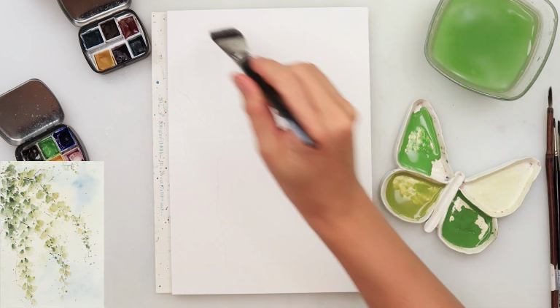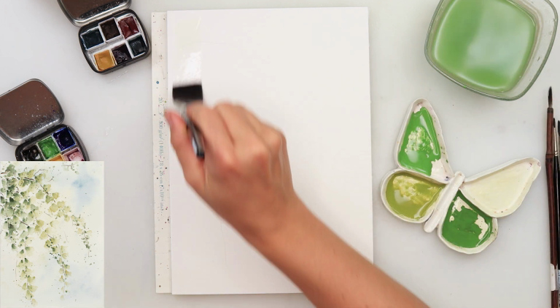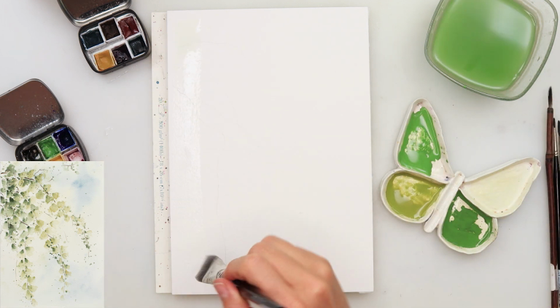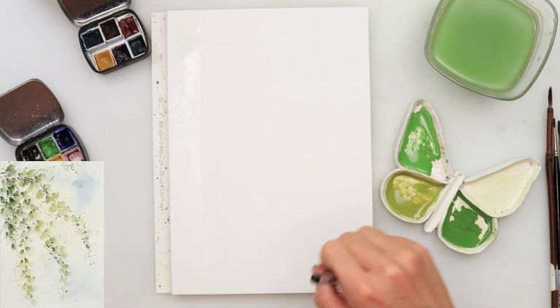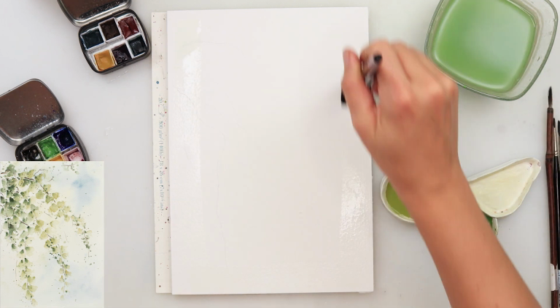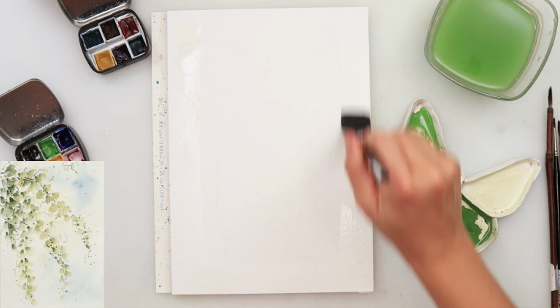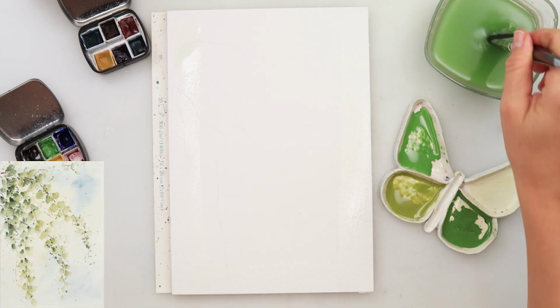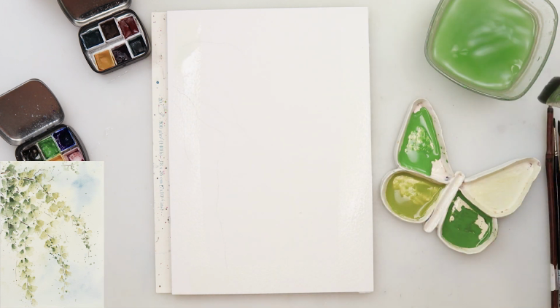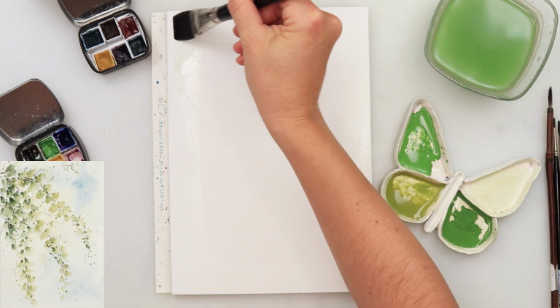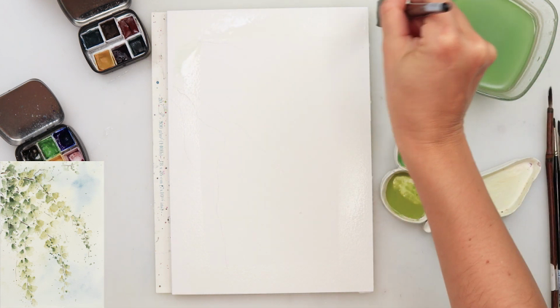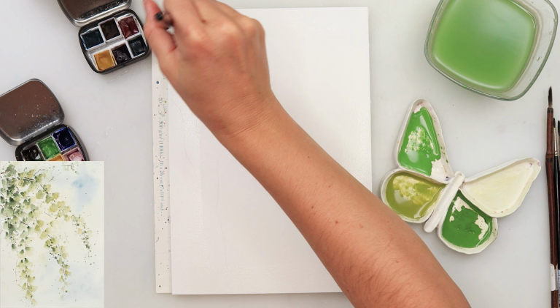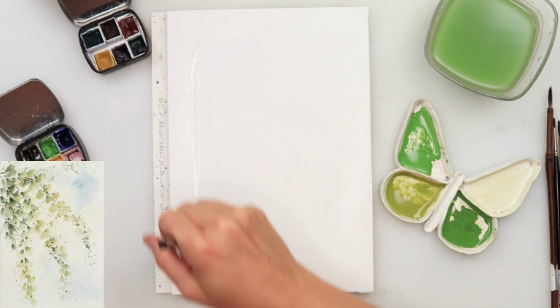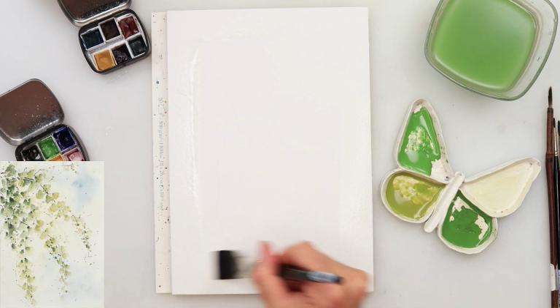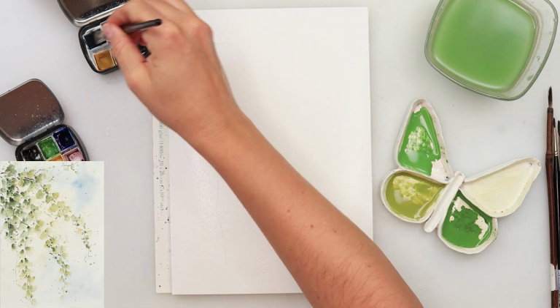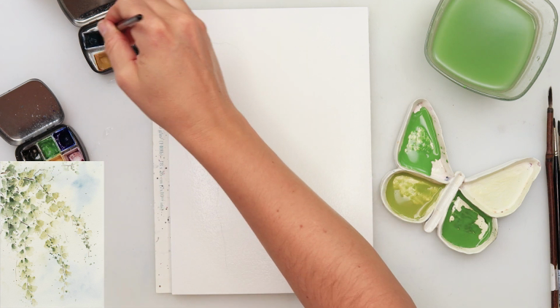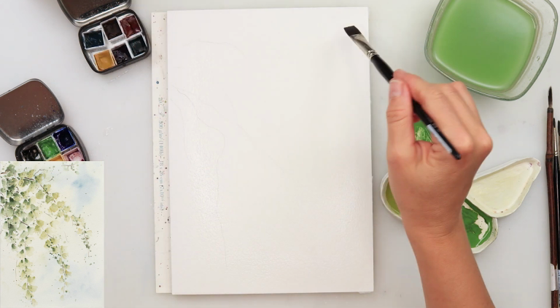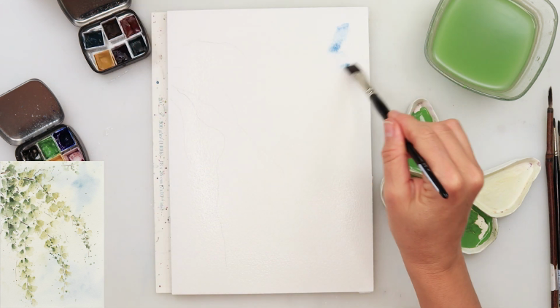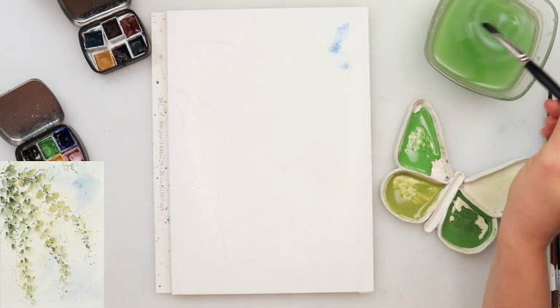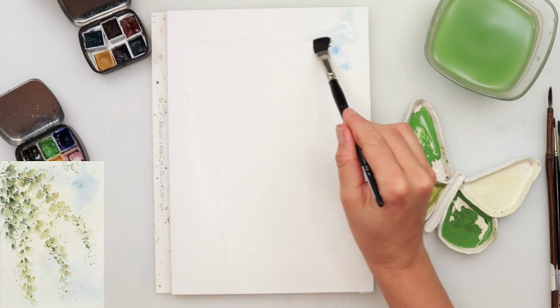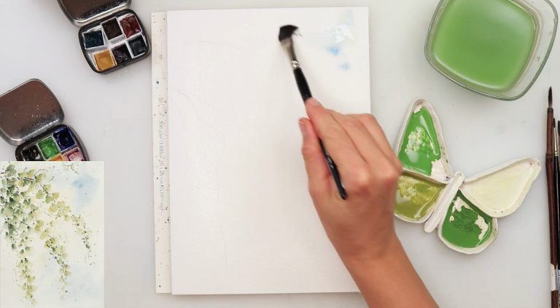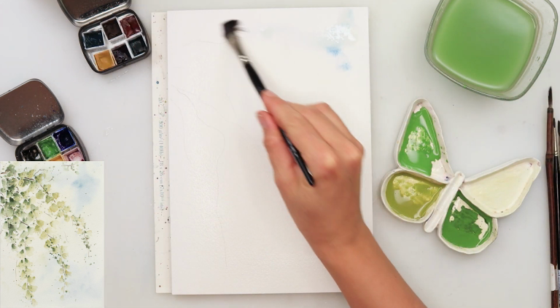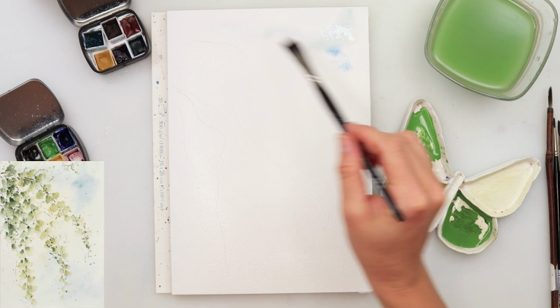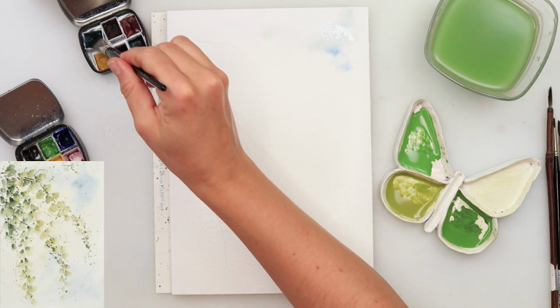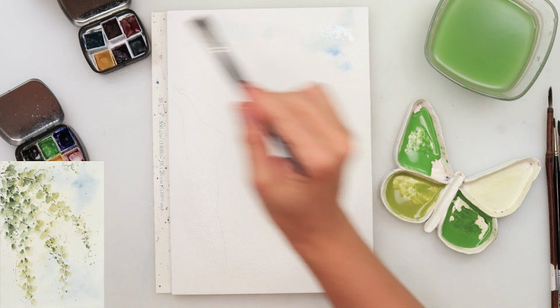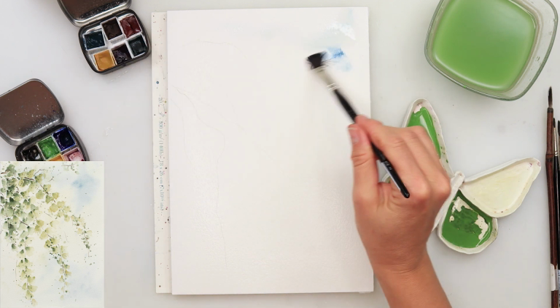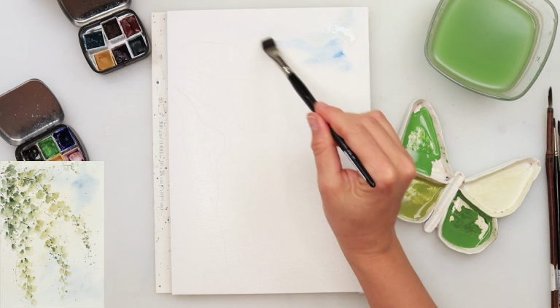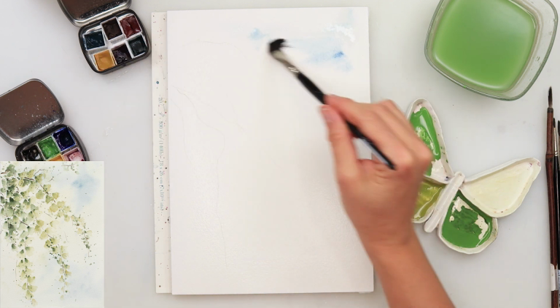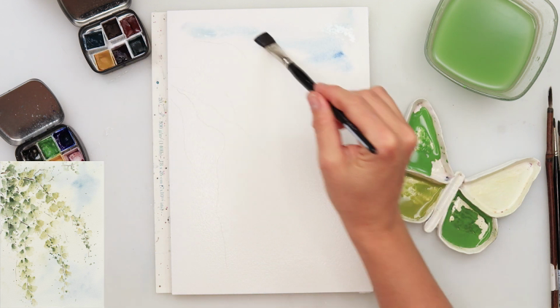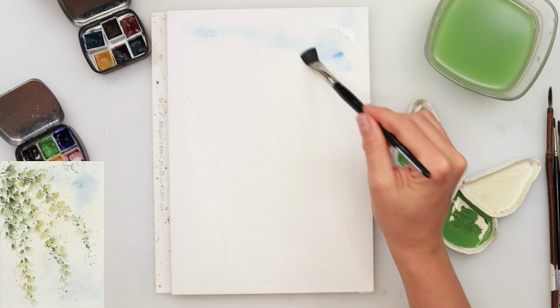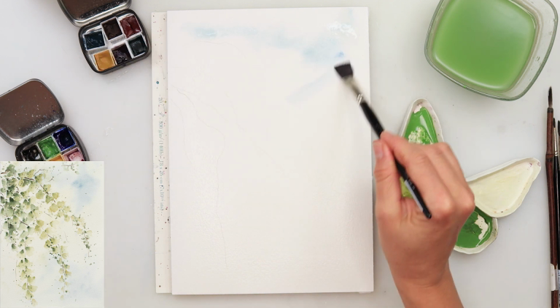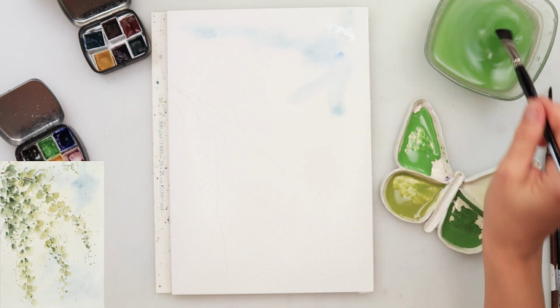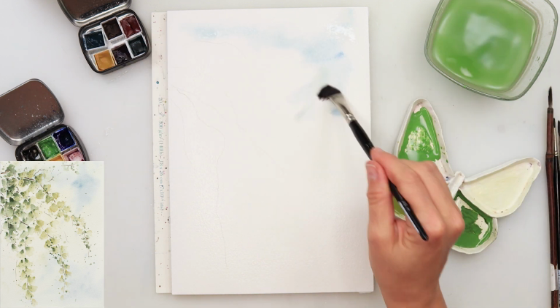Now getting a brush — just get any brush you have, the largest brush you have. I do want the paper to be wet, because the first layer background will be blurry and I don't want any harsh edges. So I did wet it to paint wet in wet.